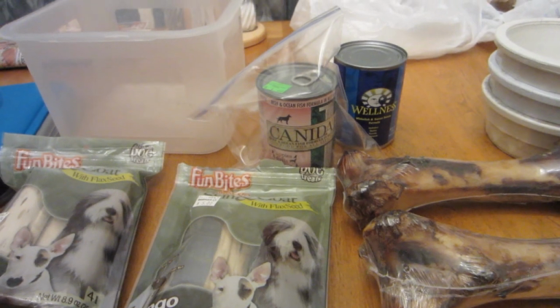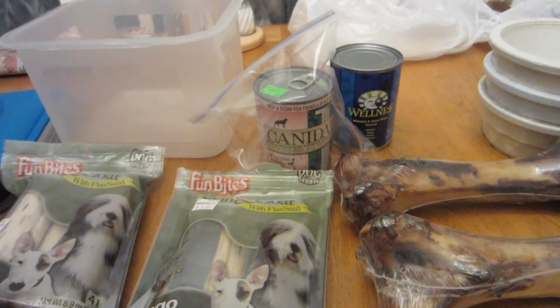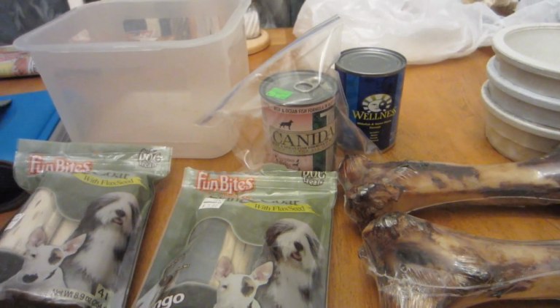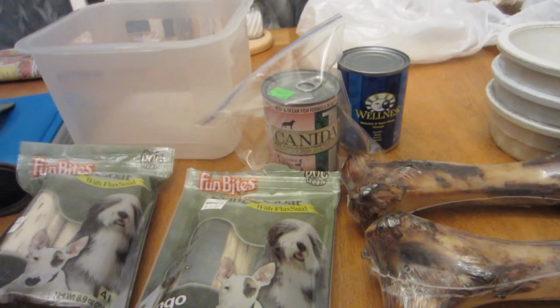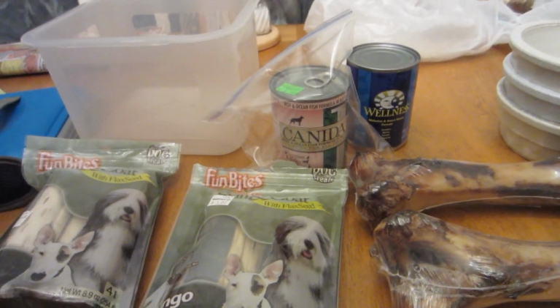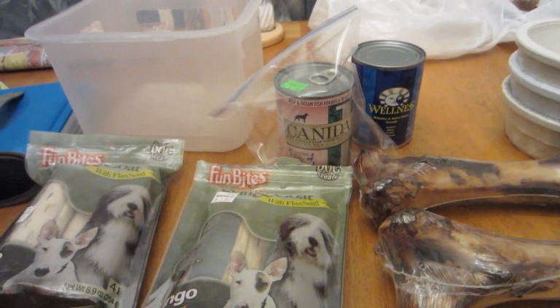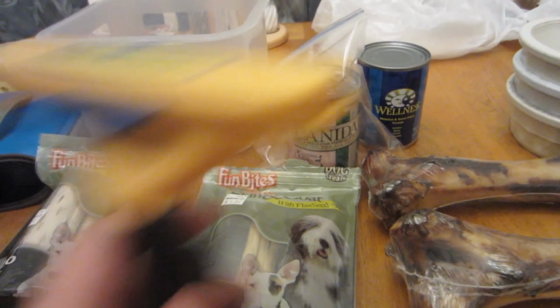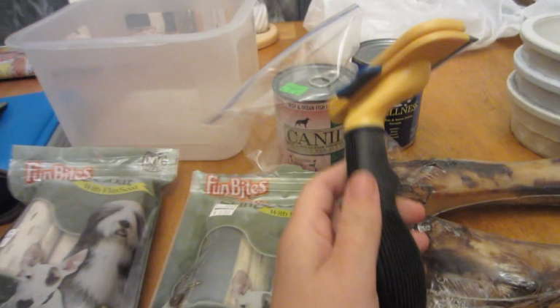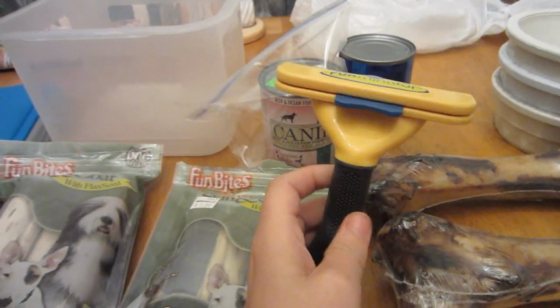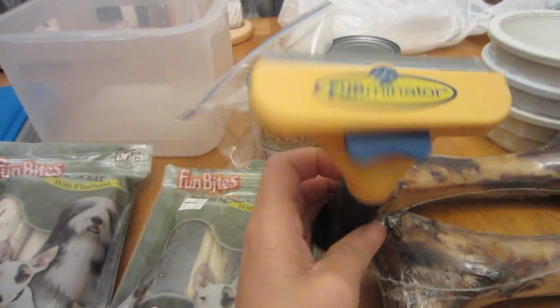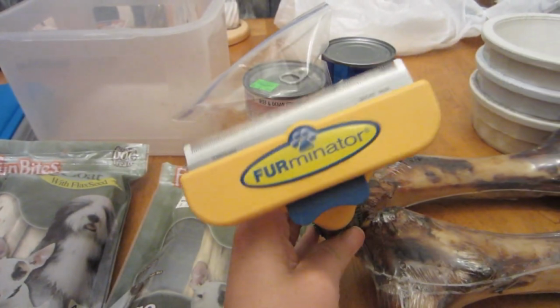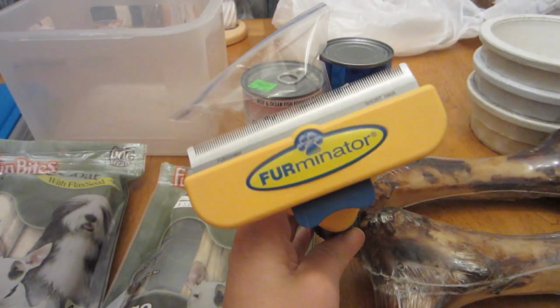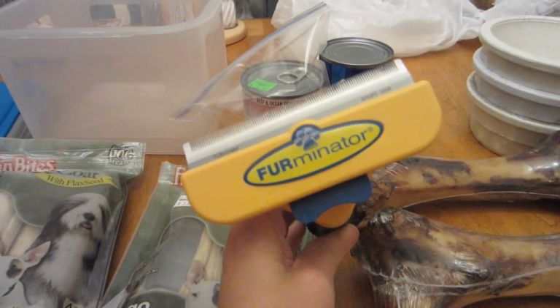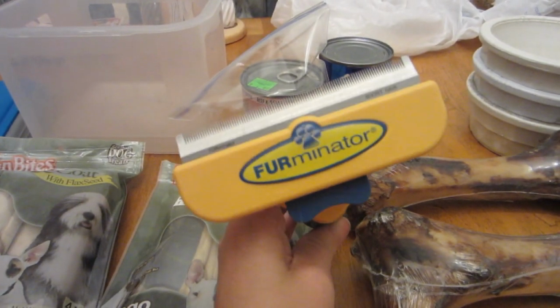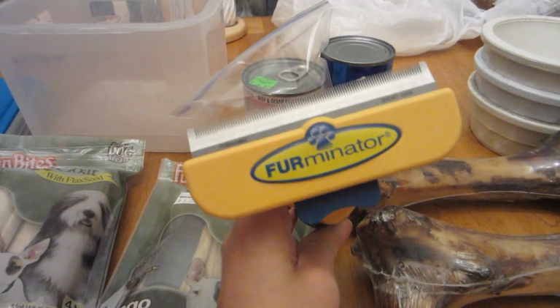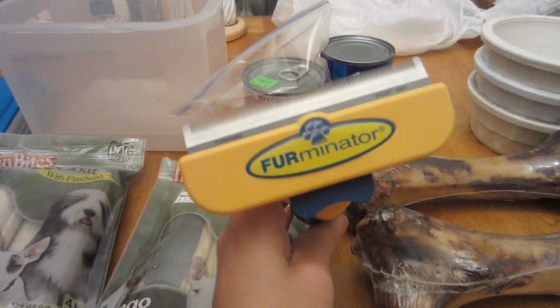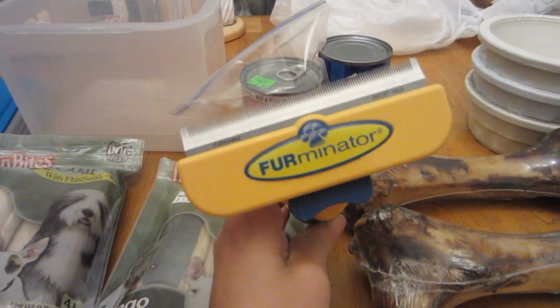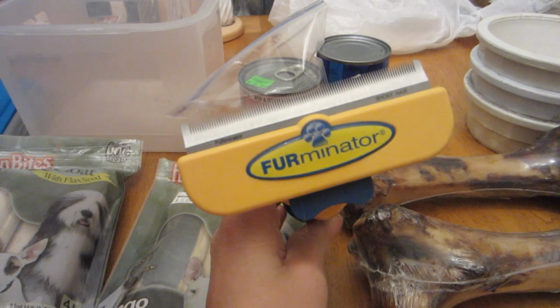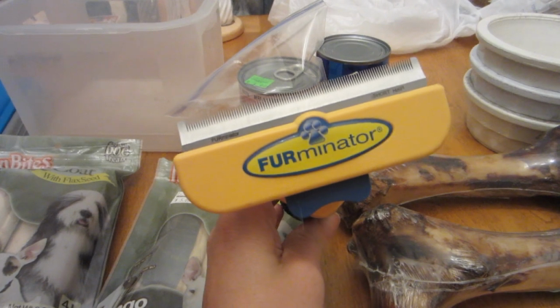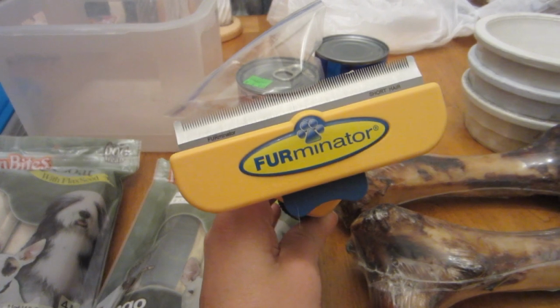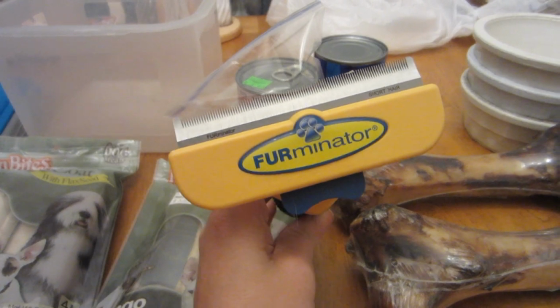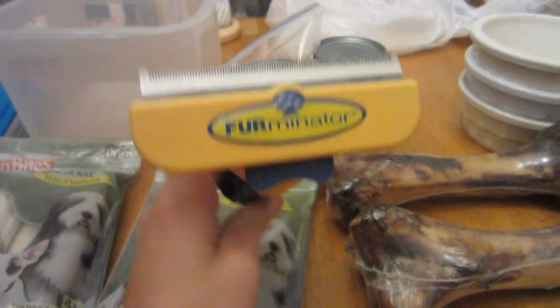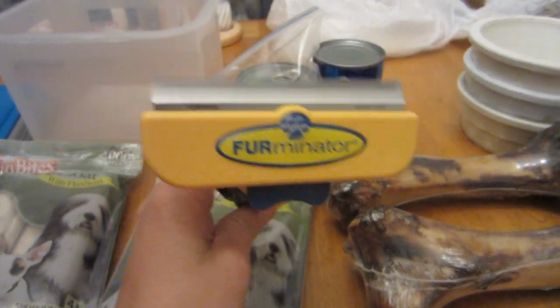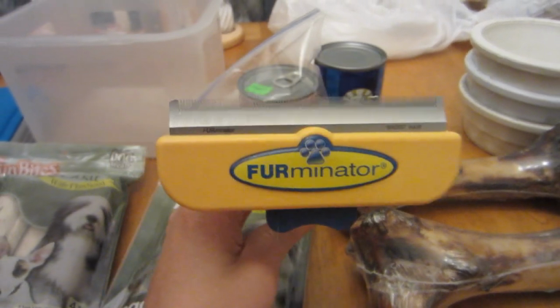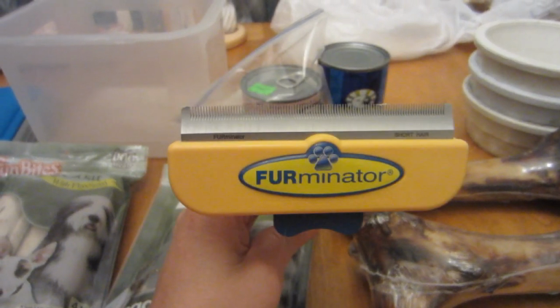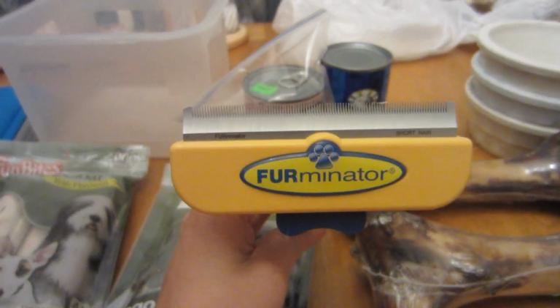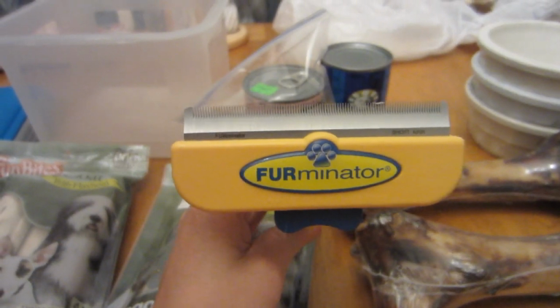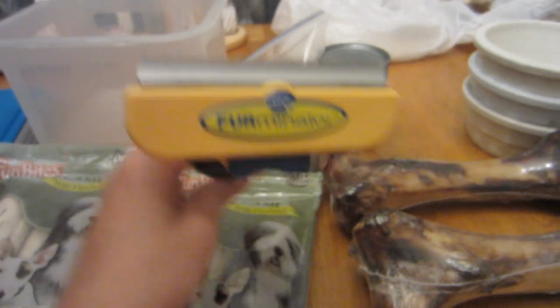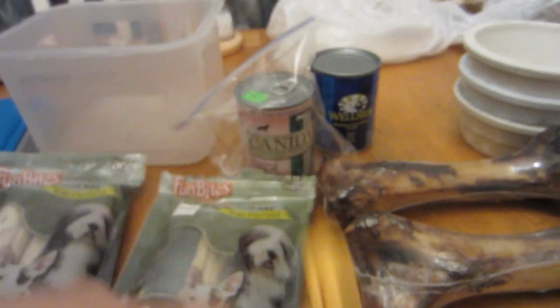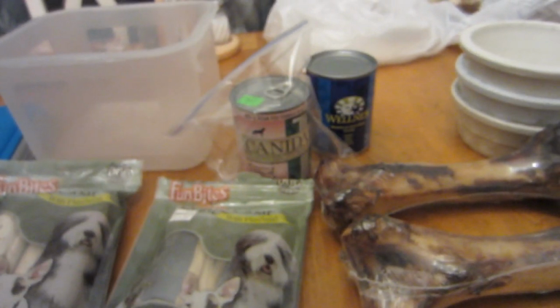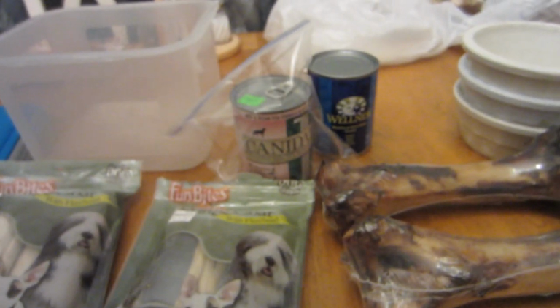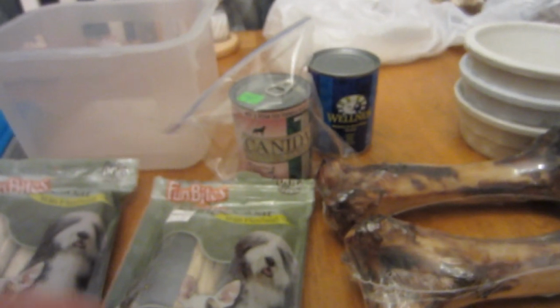Other things we take when we go camping: the Furminator. You've got to have a Furminator — you've got to brush the dogs, otherwise we're going to have hair everywhere.